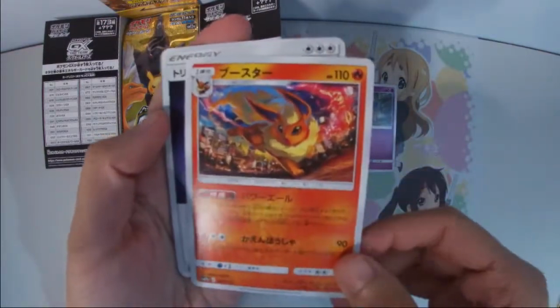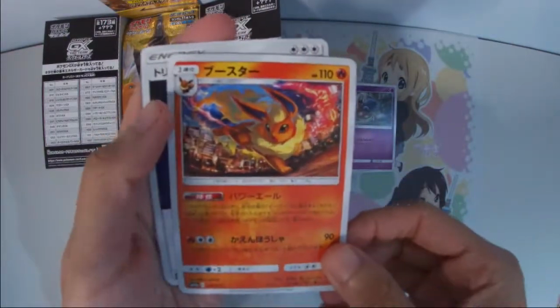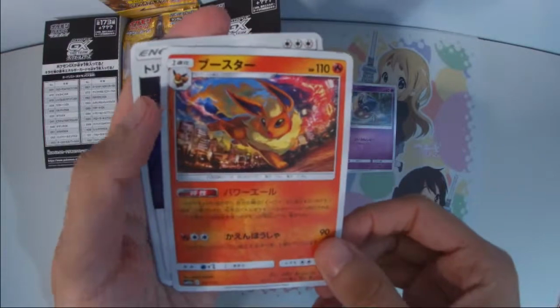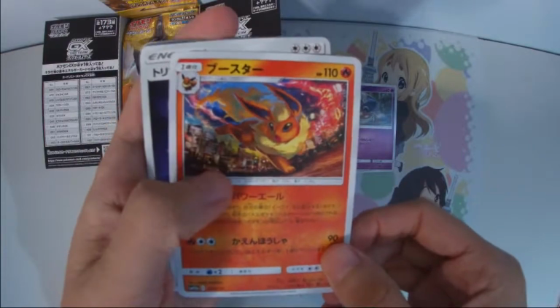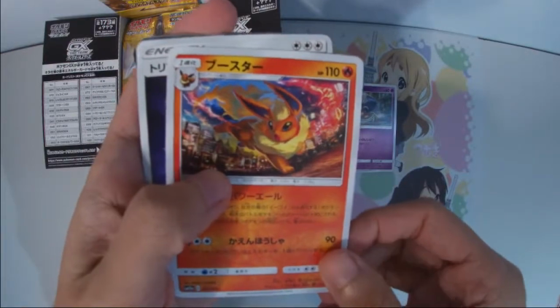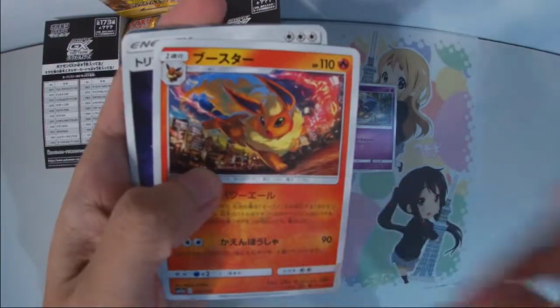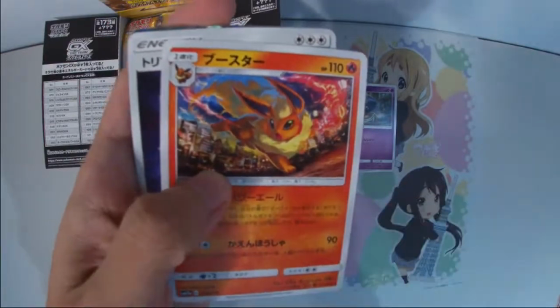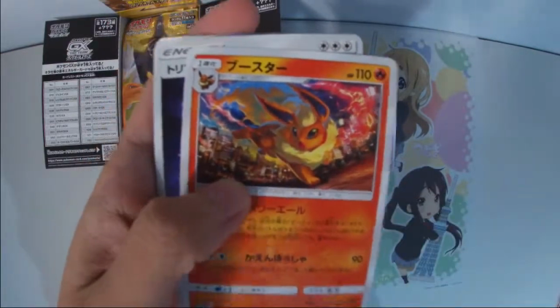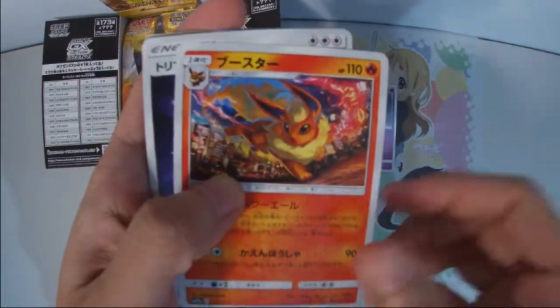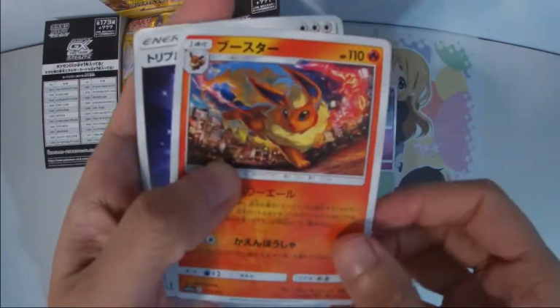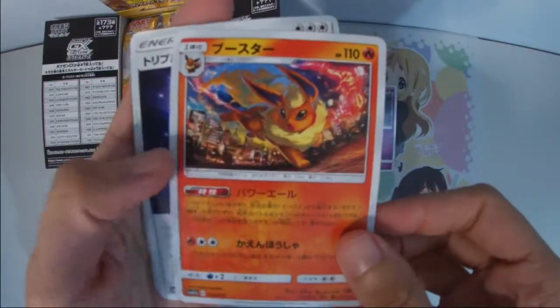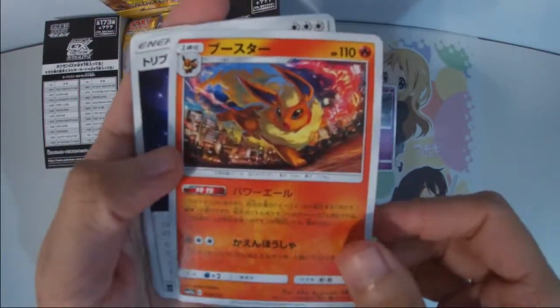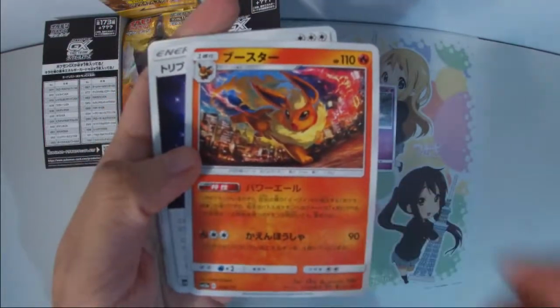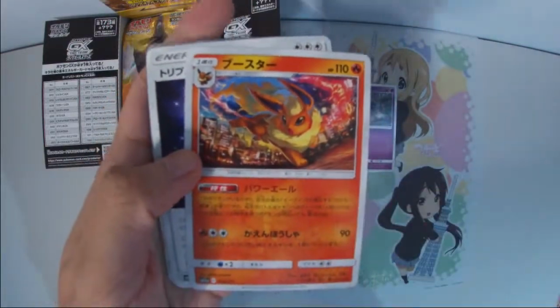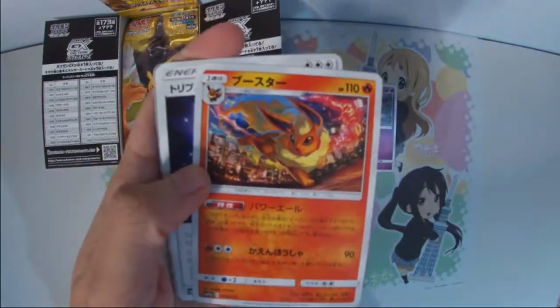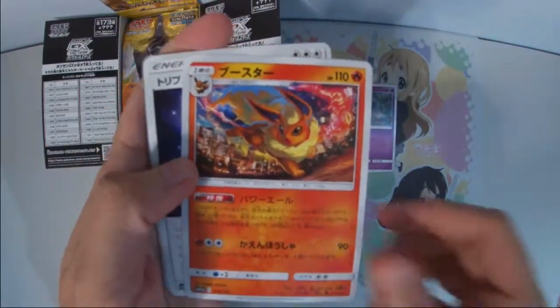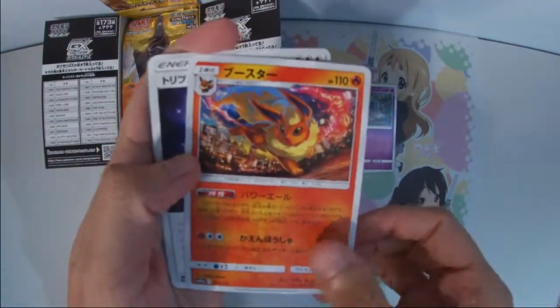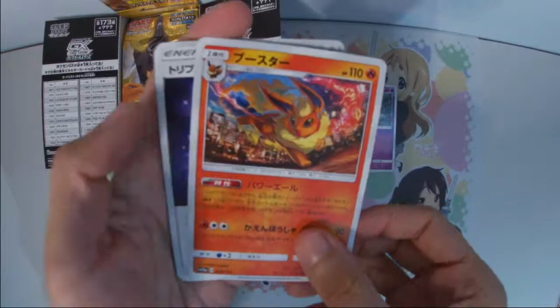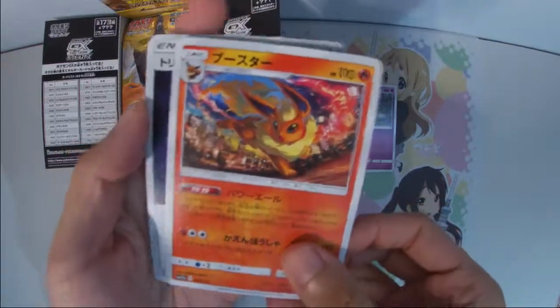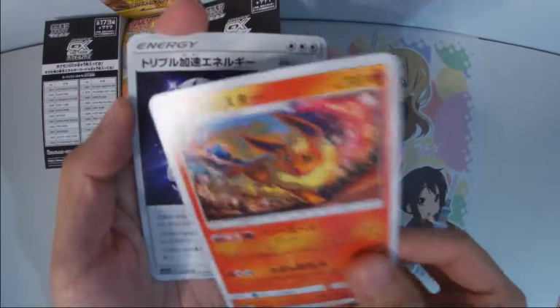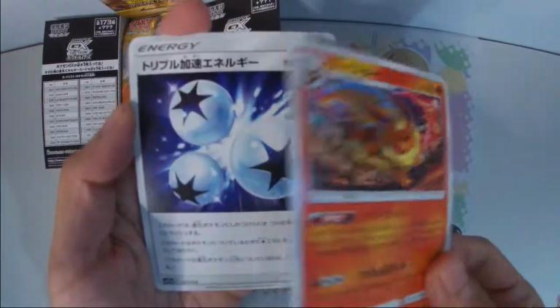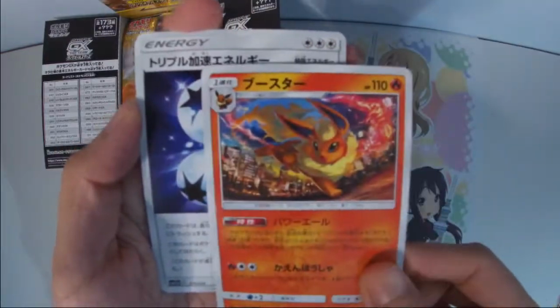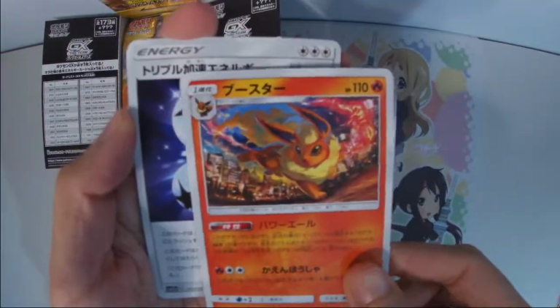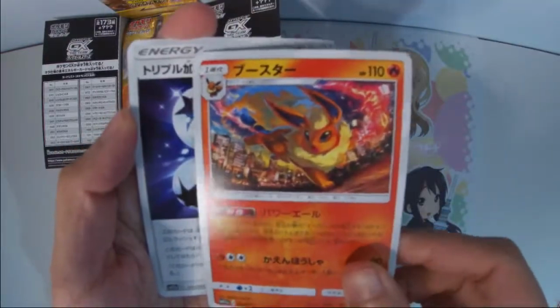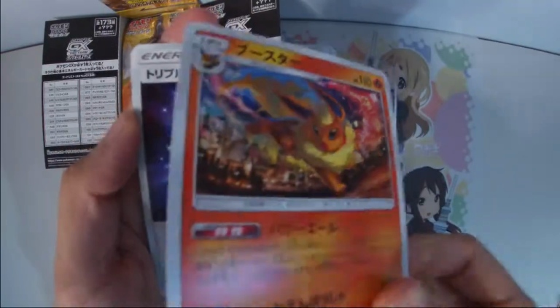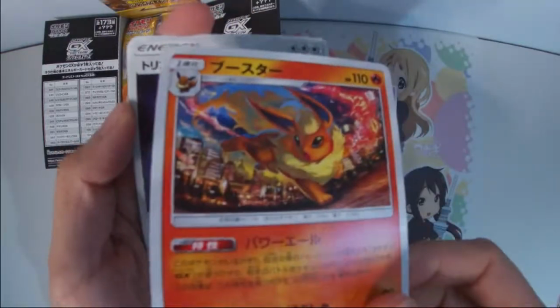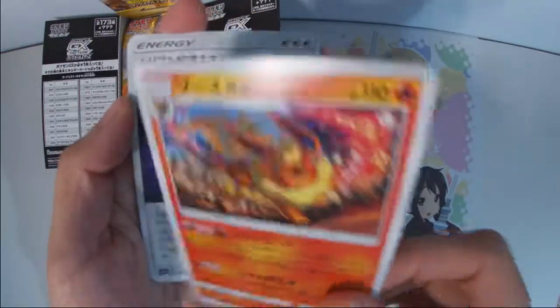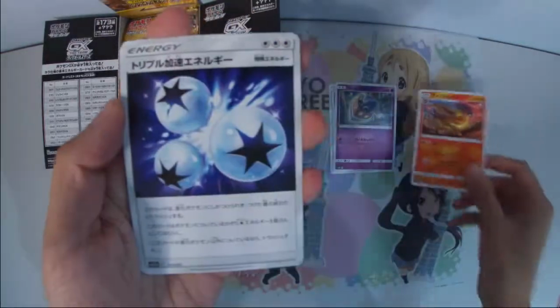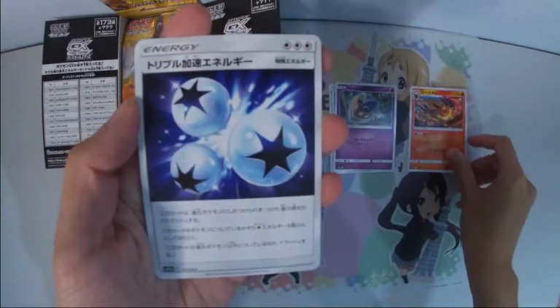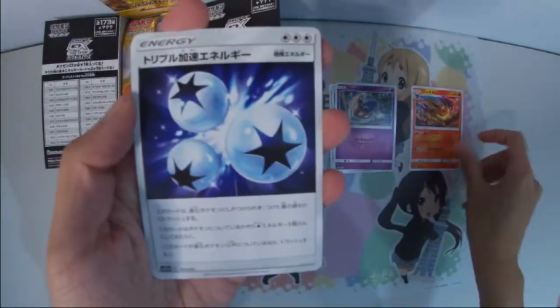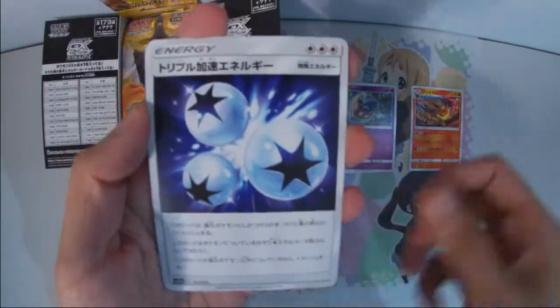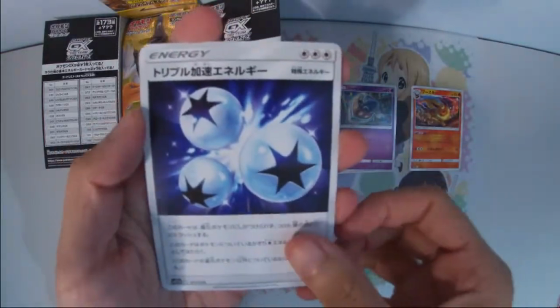We got the Eeveelutions already. This is one thing that I'm looking for because it's a new card in this set. And if you collect Eeveelutions, it's good to have more.